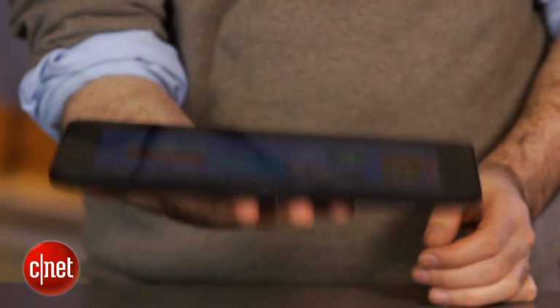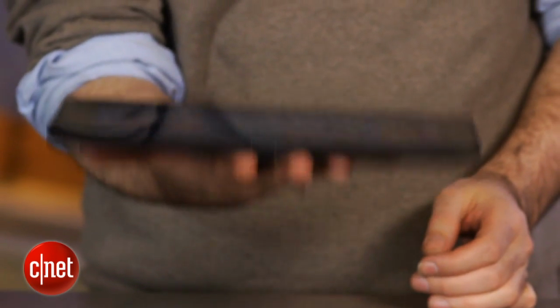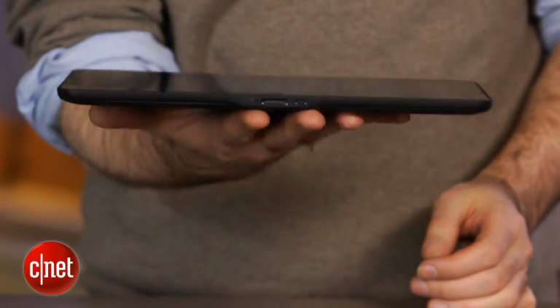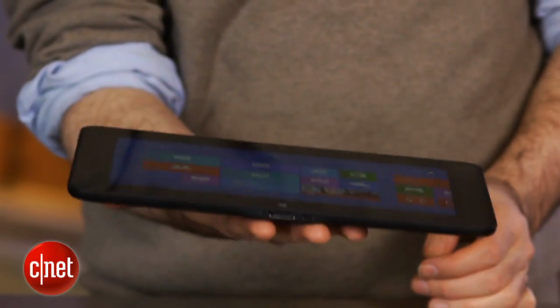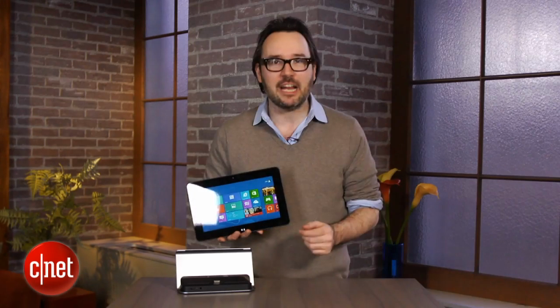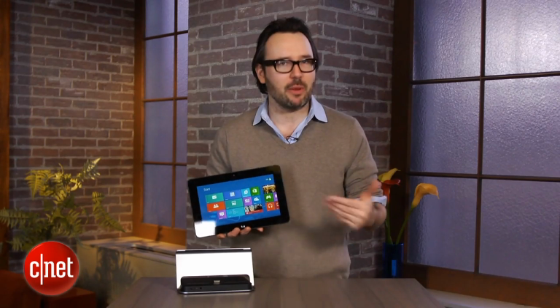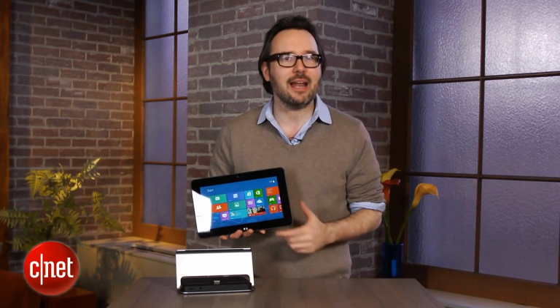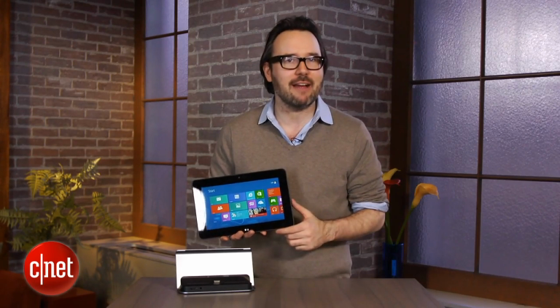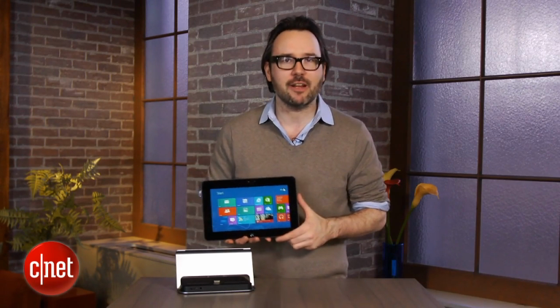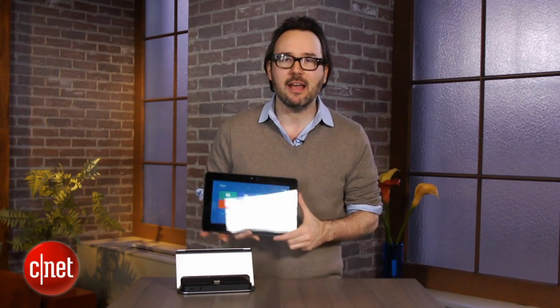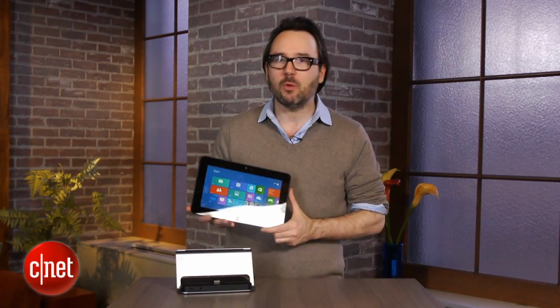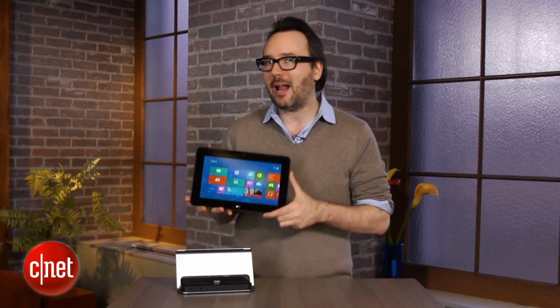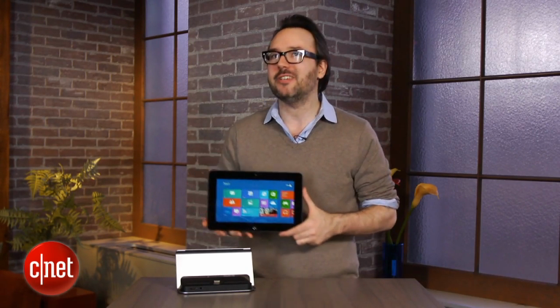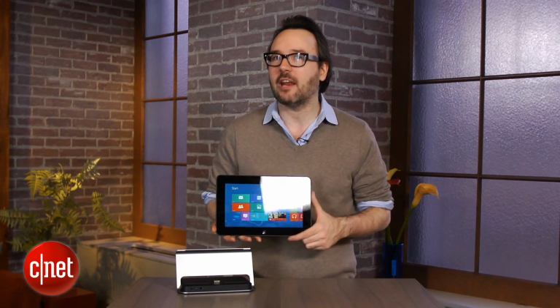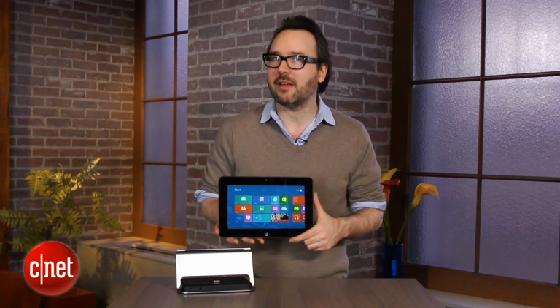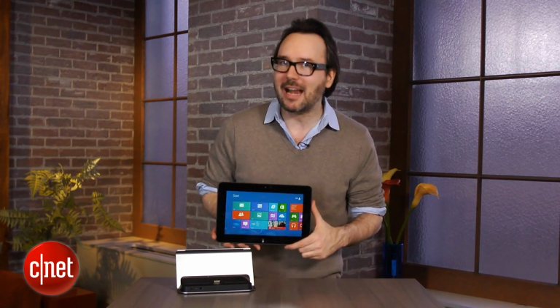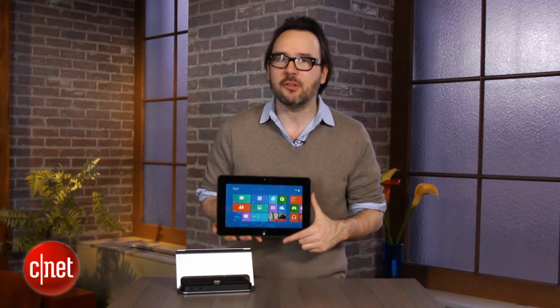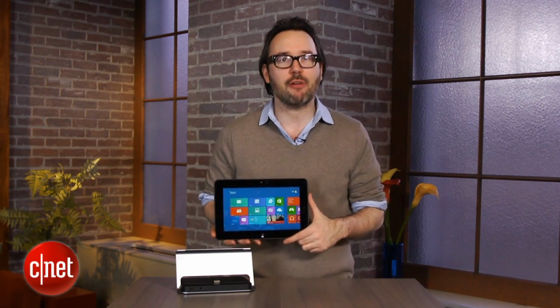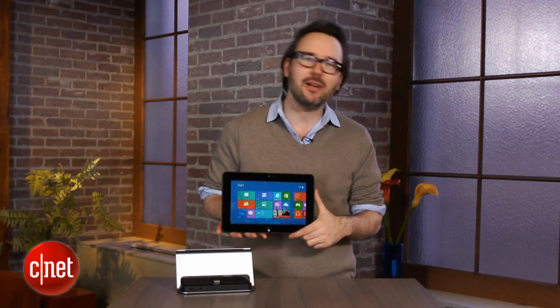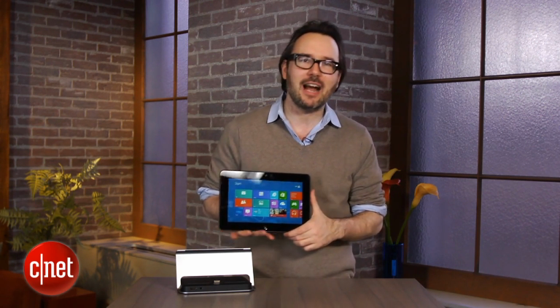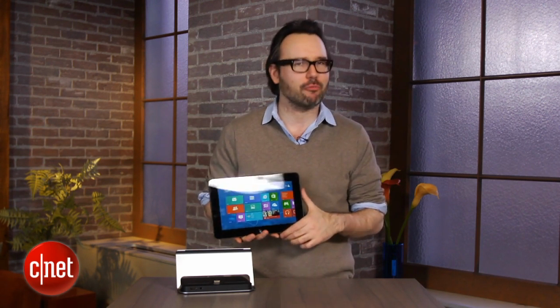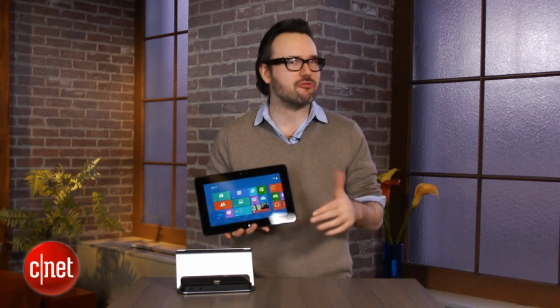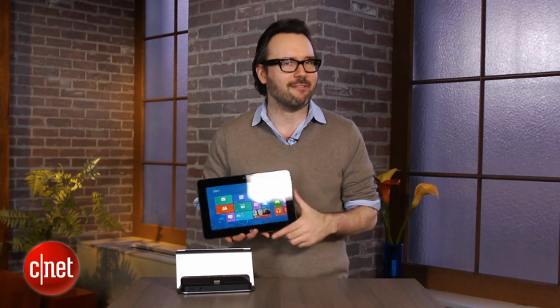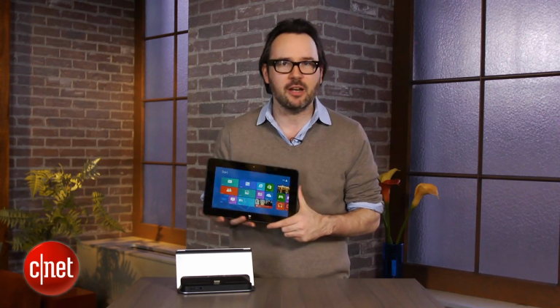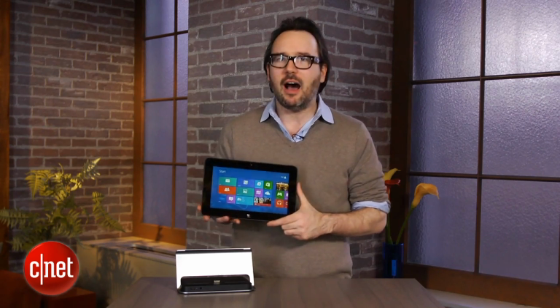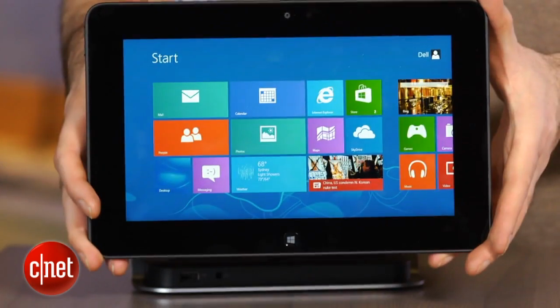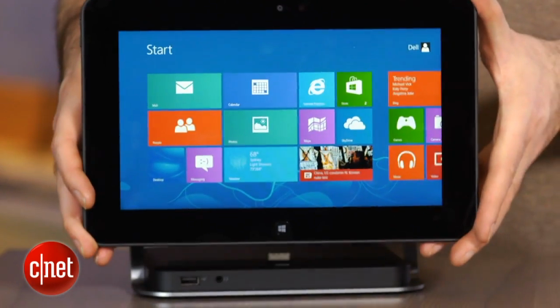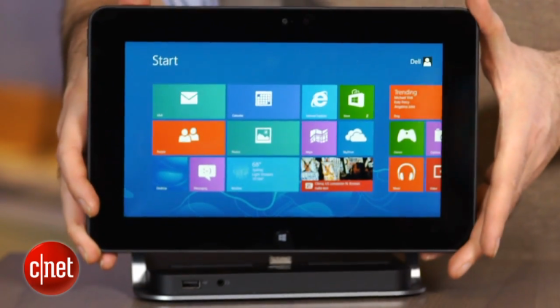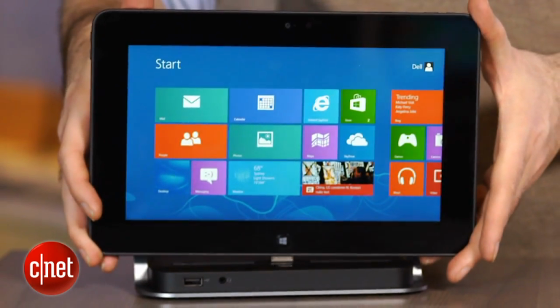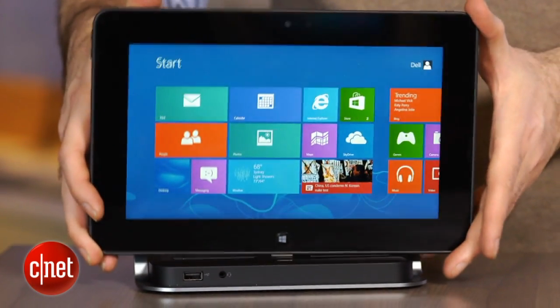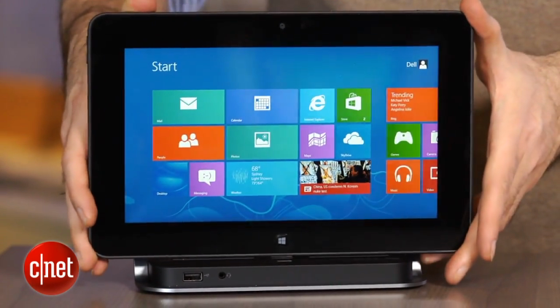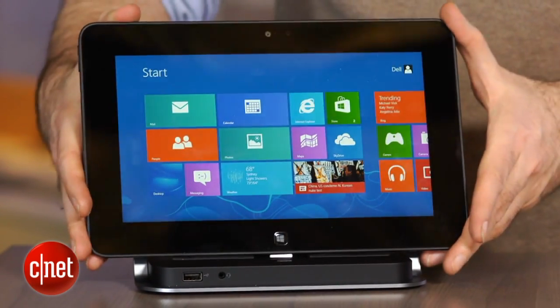The Surface Pro starts at $899 — you really want the $999 version of that. Meanwhile, the Latitude 10 and a lot of the other Atom tablets start around $499 for a really stripped-down version. This pretty mainstream configuration is $649.